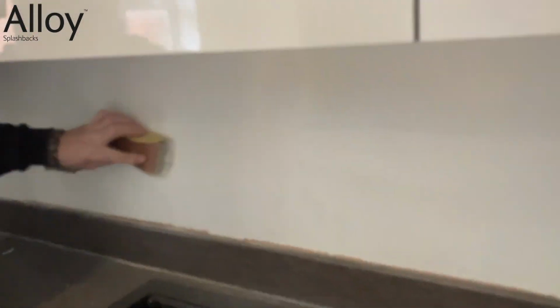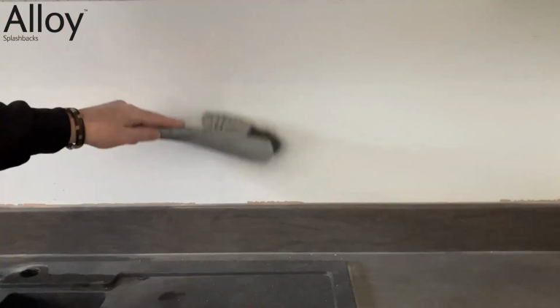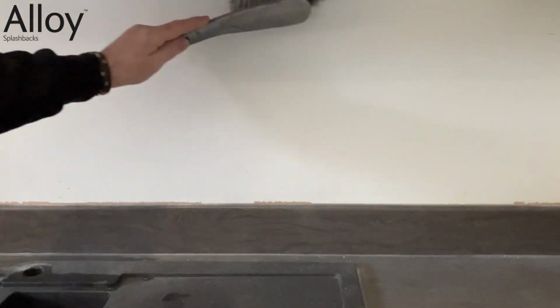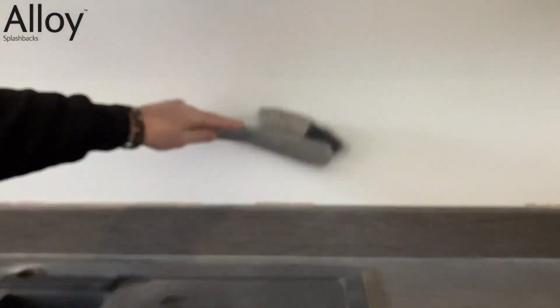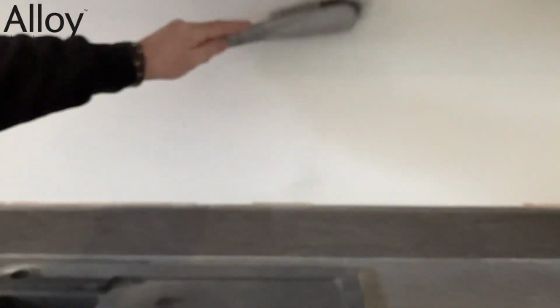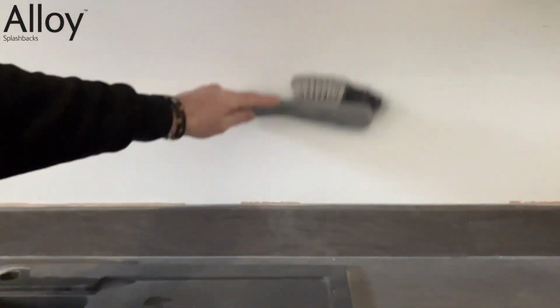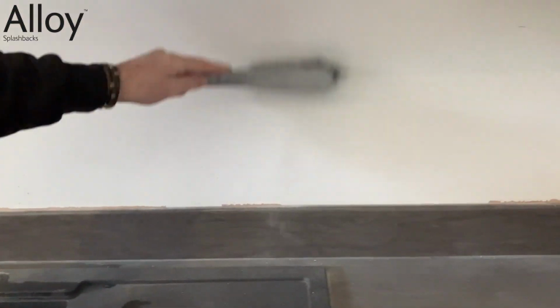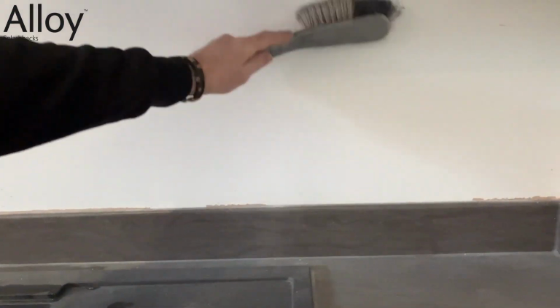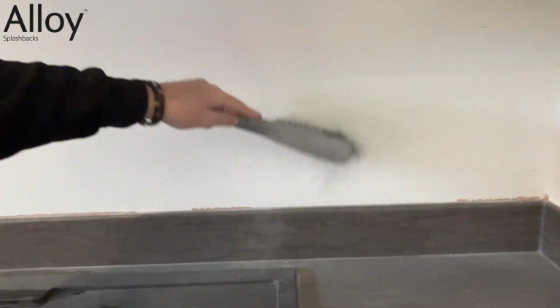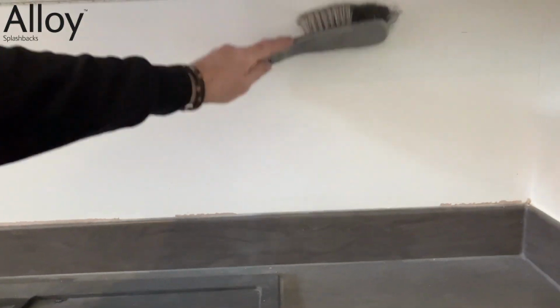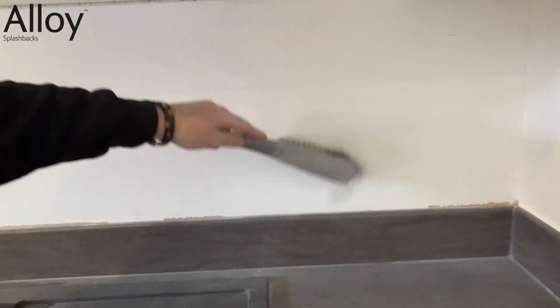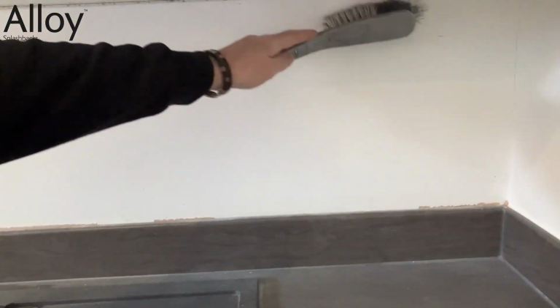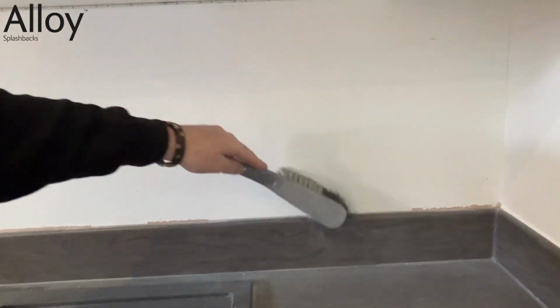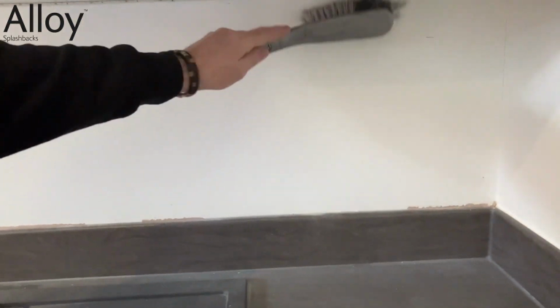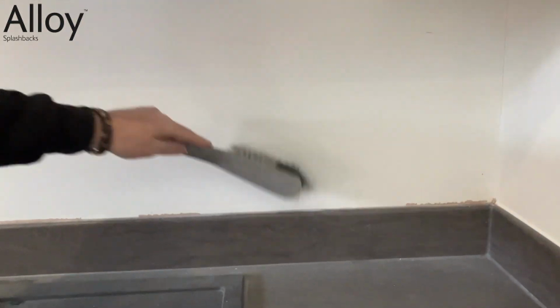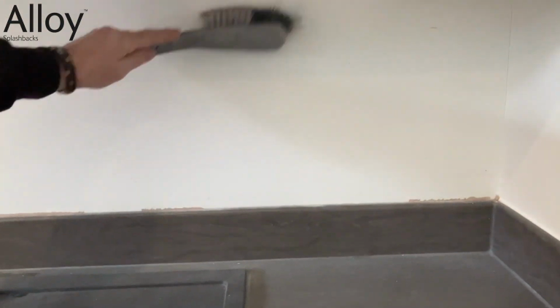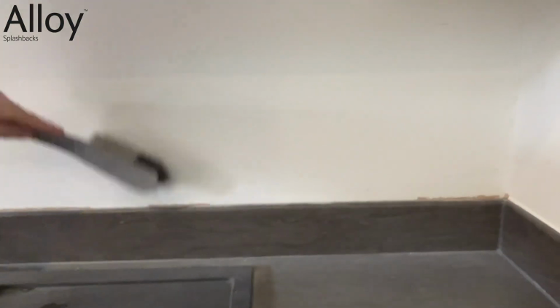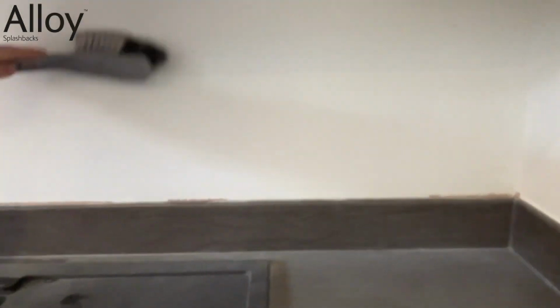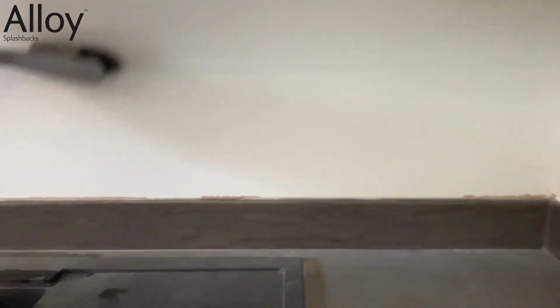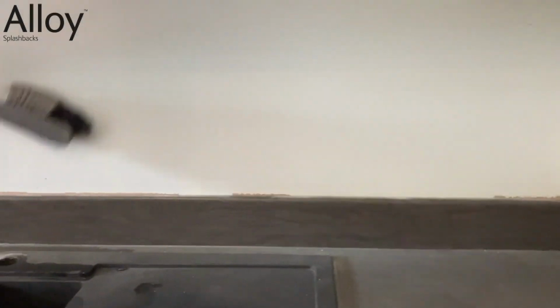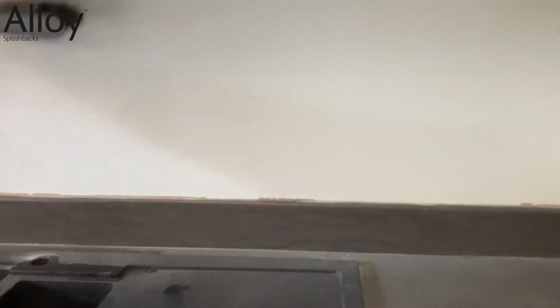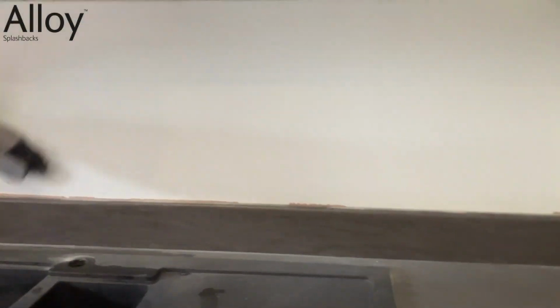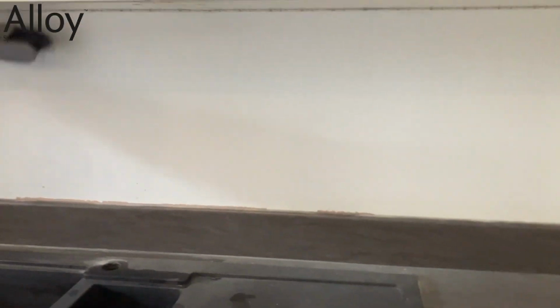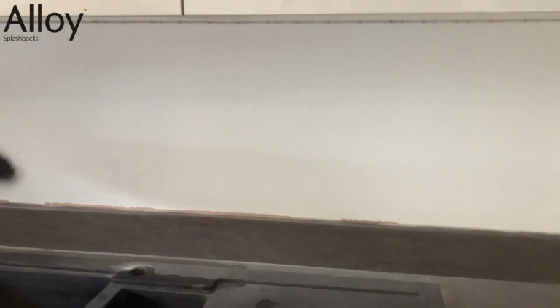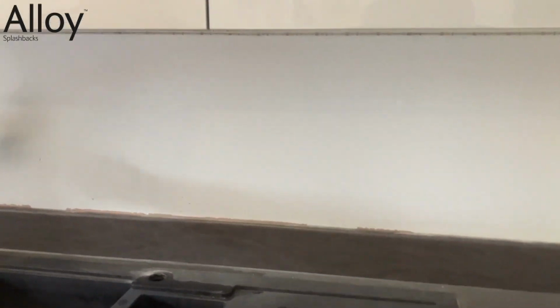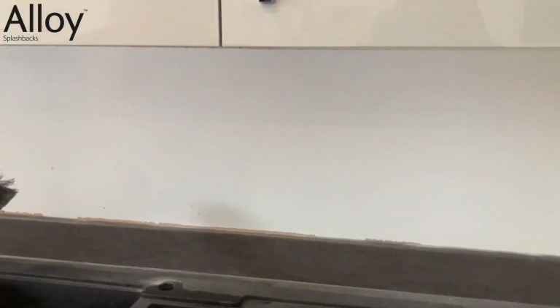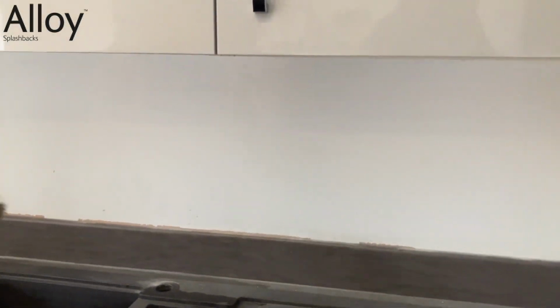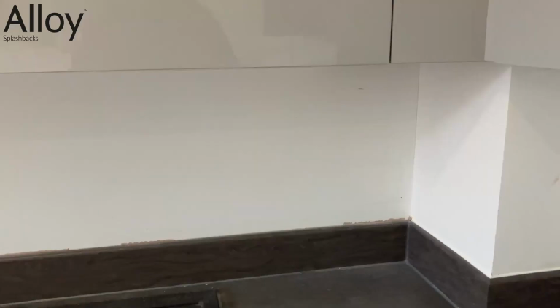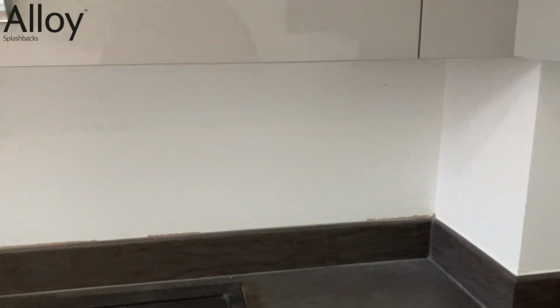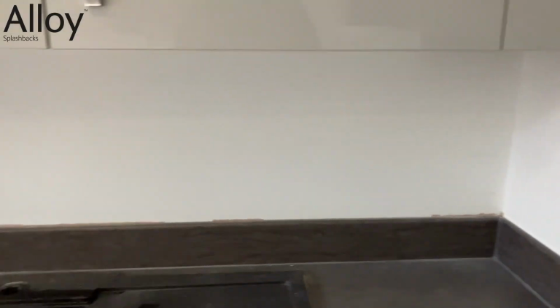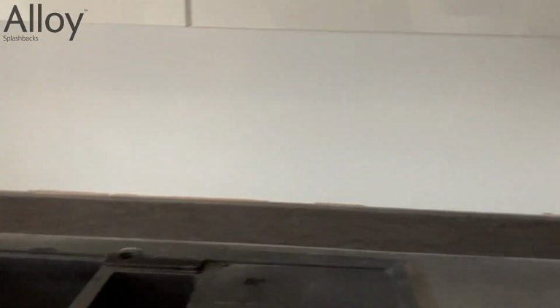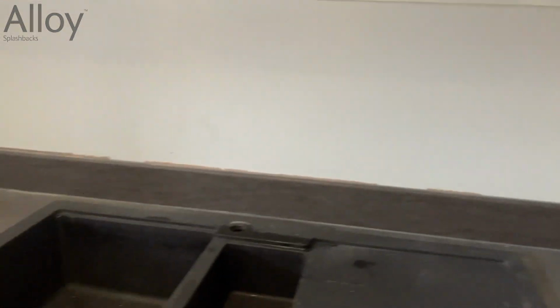Any dust will cause issues when applying adhesive, so make sure you brush it away to leave a nice clean wall. That's all there is to it — the wall is fully prepared and you're ready to install.